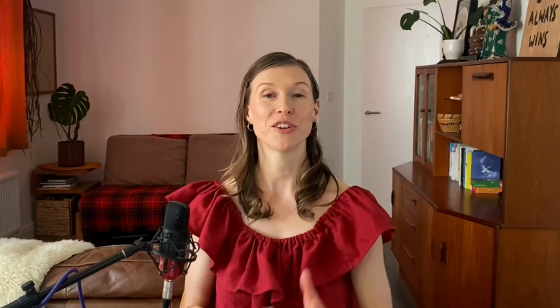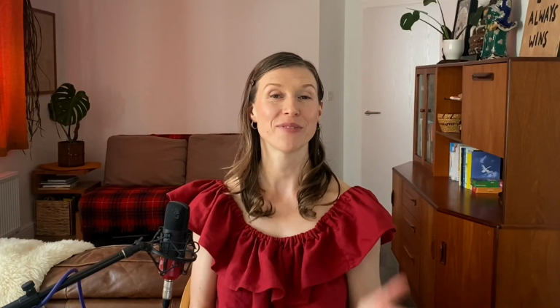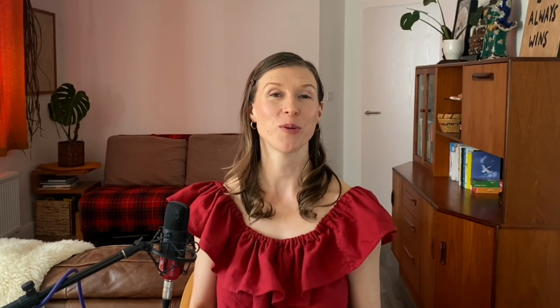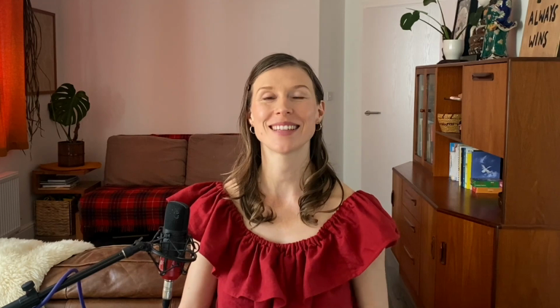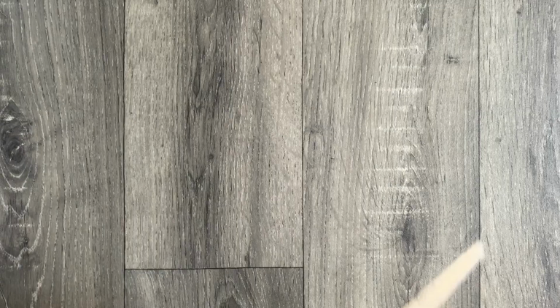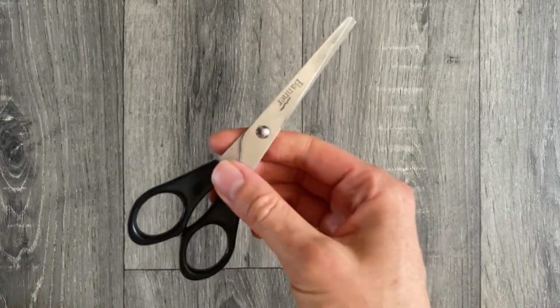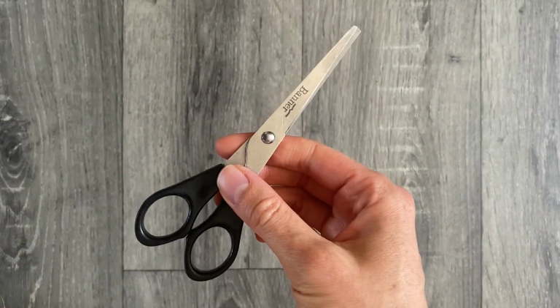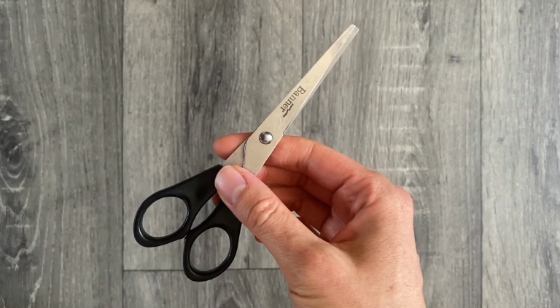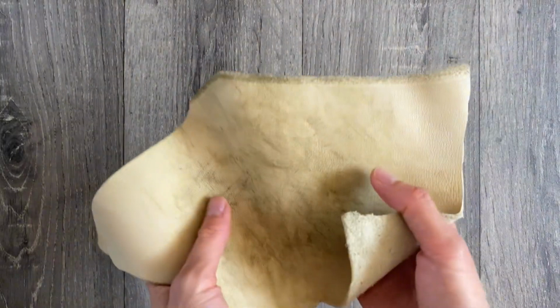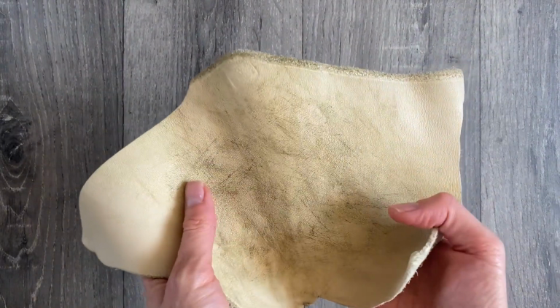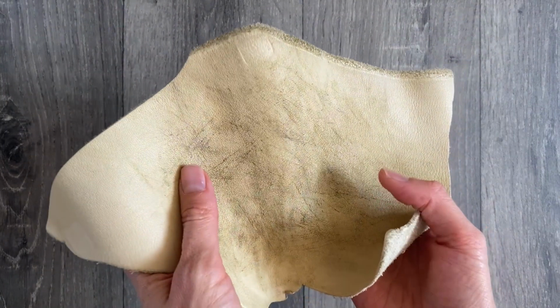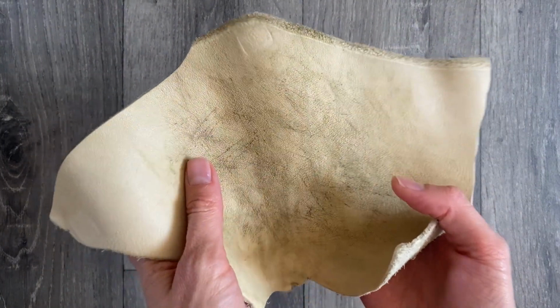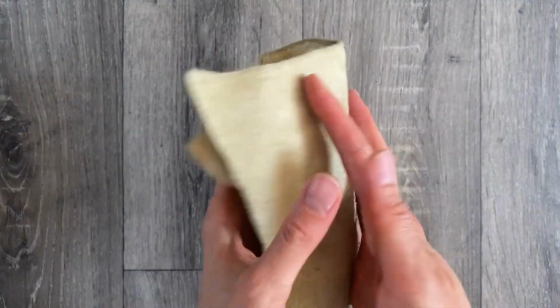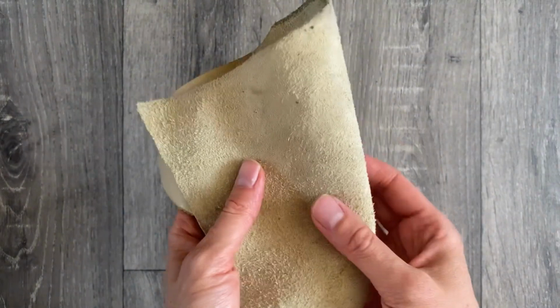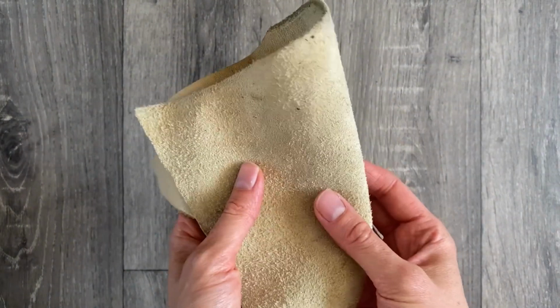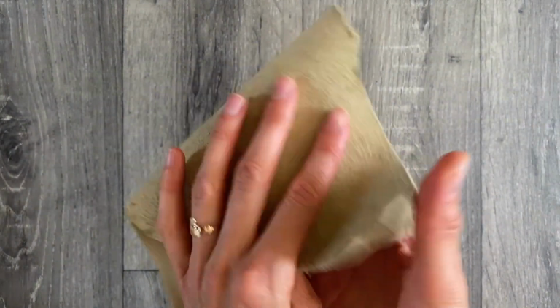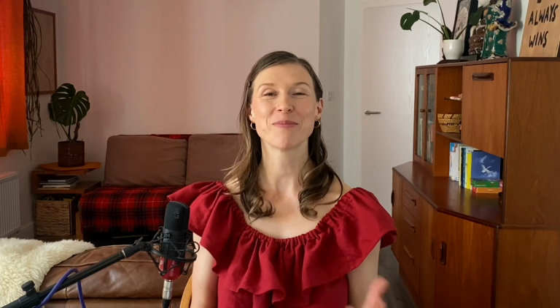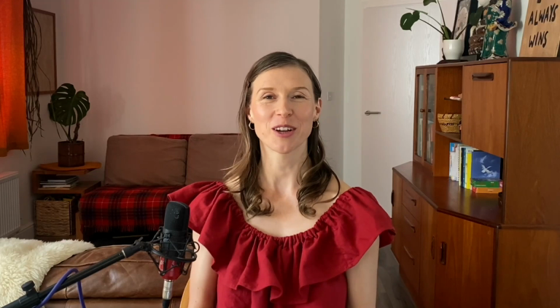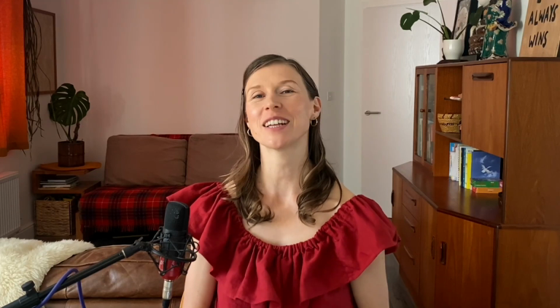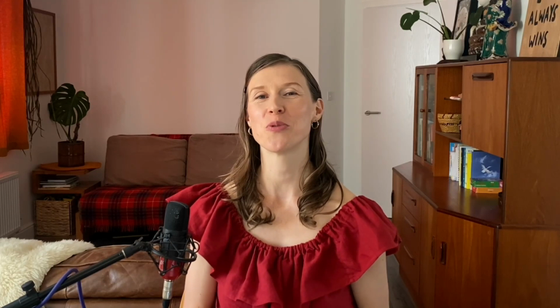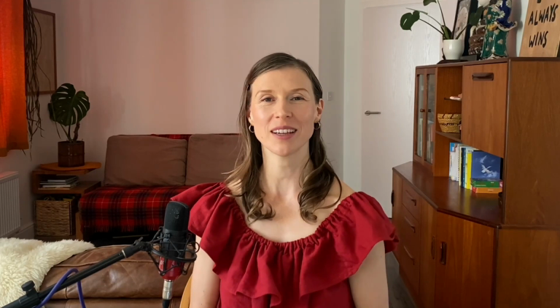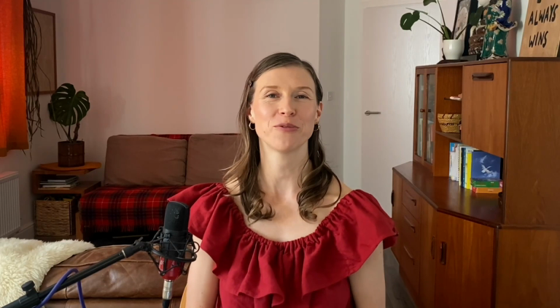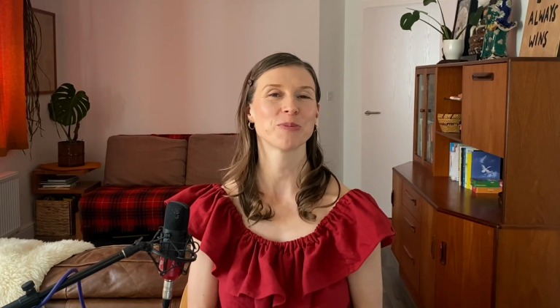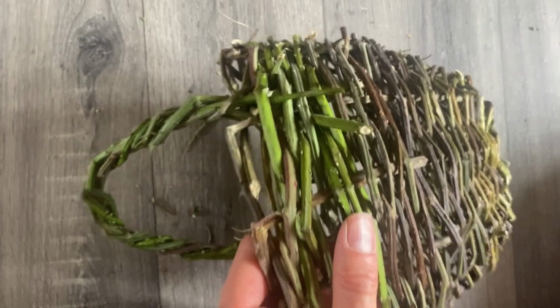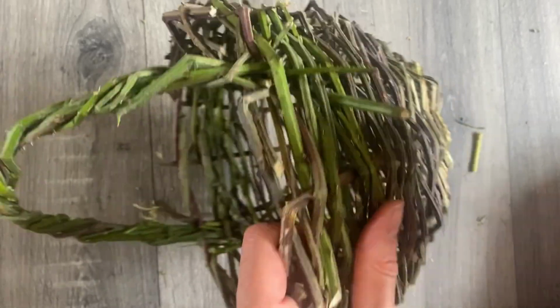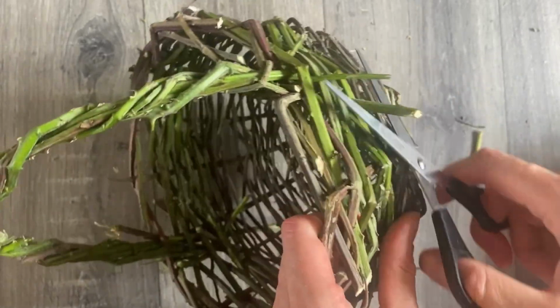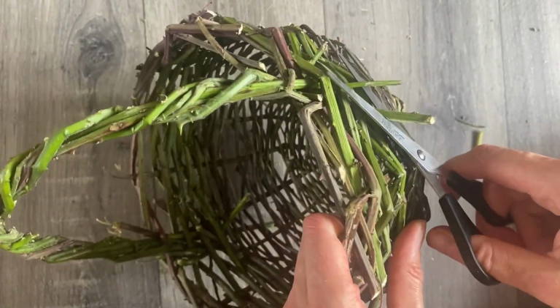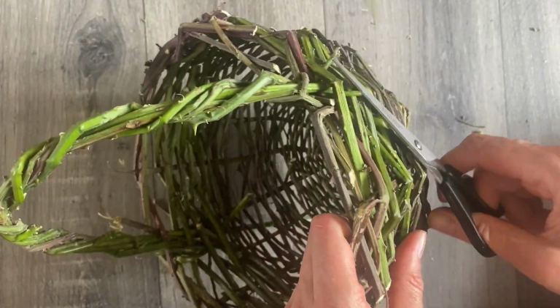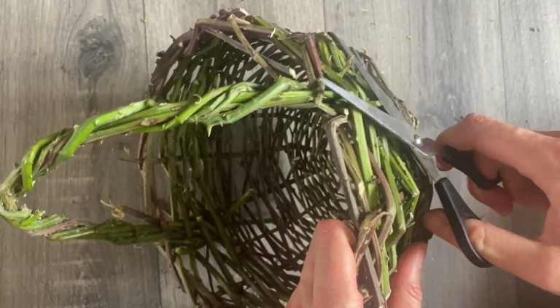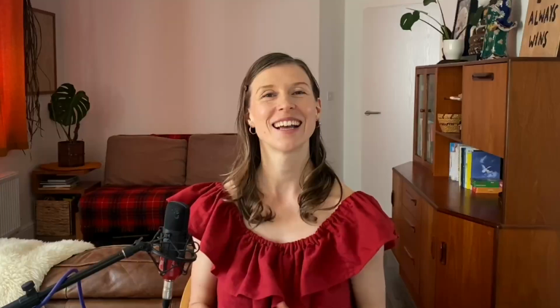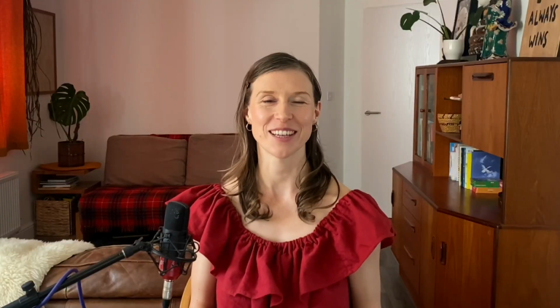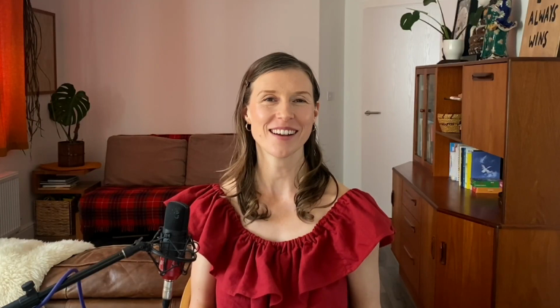You don't need any fancy equipment to take this class, just scissors and something to protect your hands from the thorns on the plants. To complete your class project you will find and forage your materials, prepare them and then weave your basket. I'll see you in class.